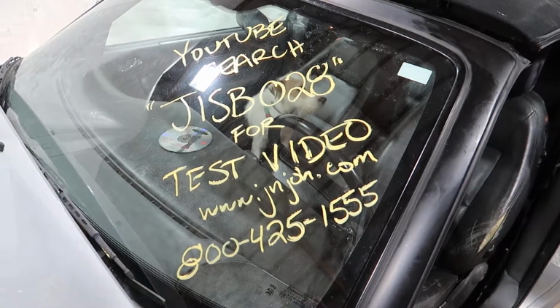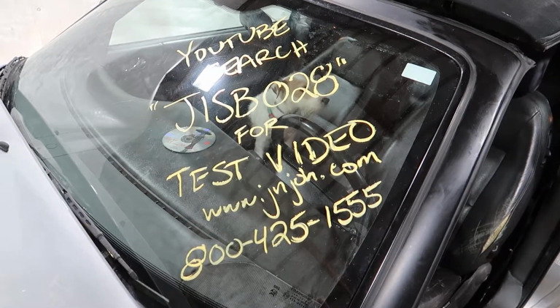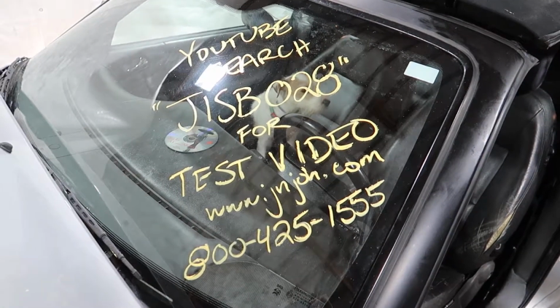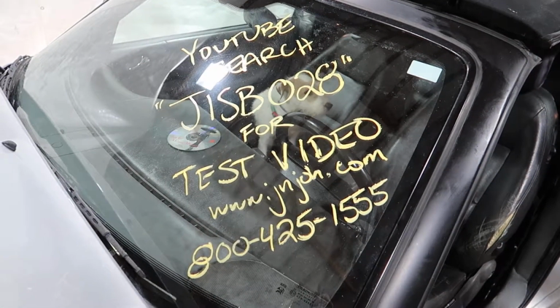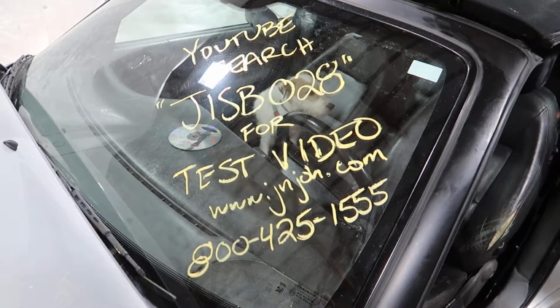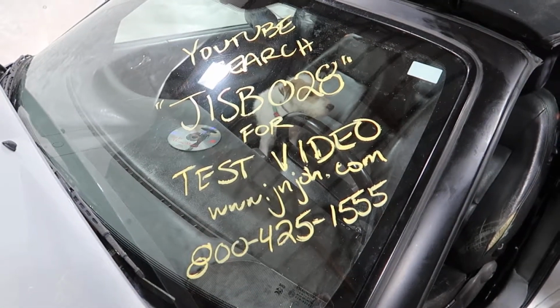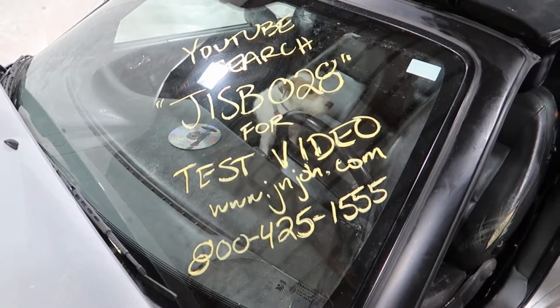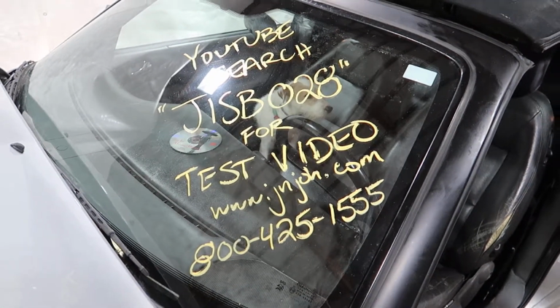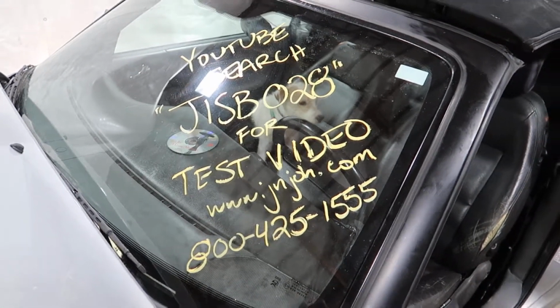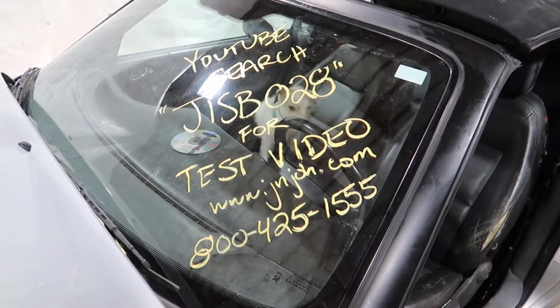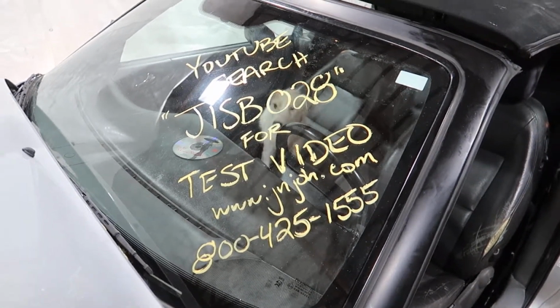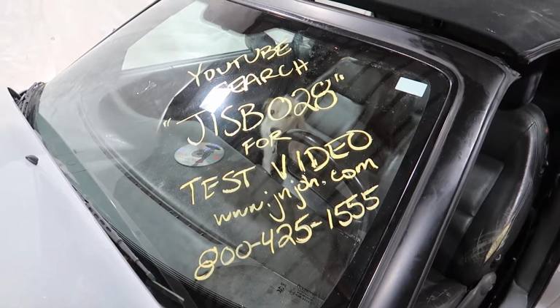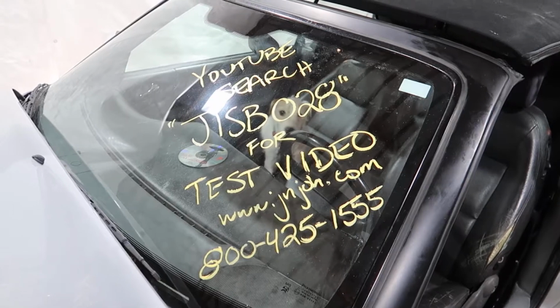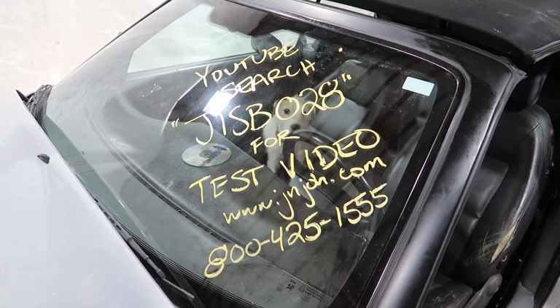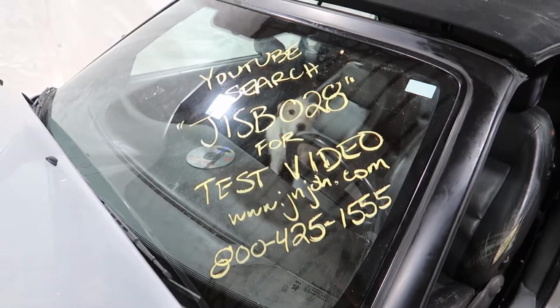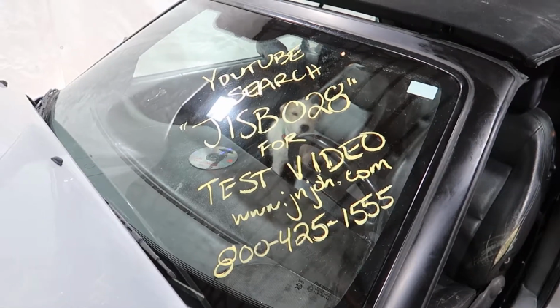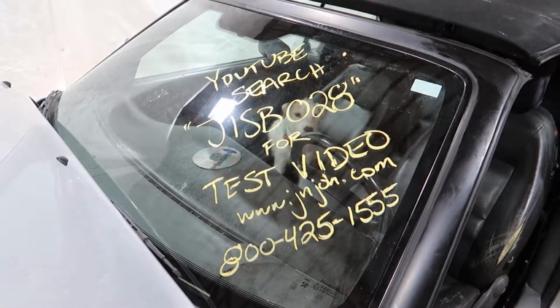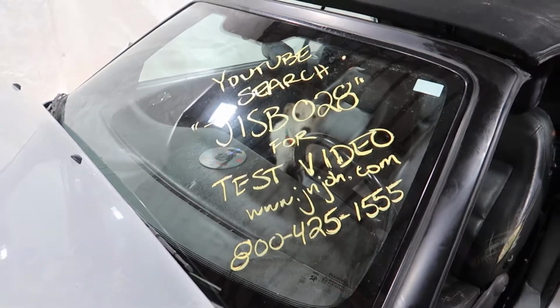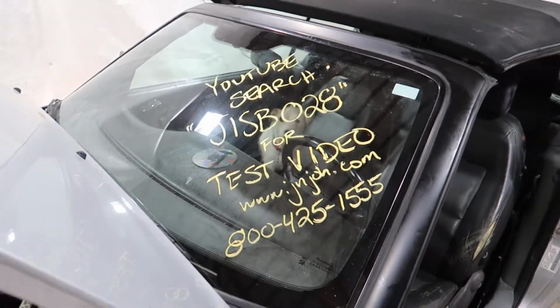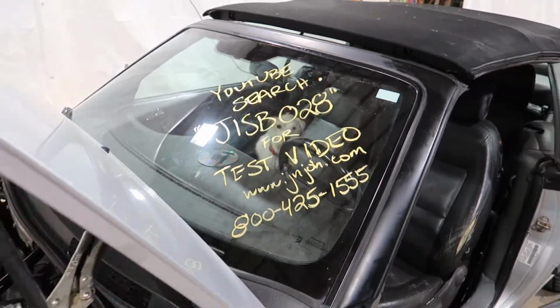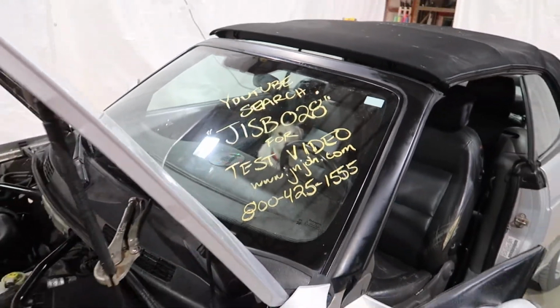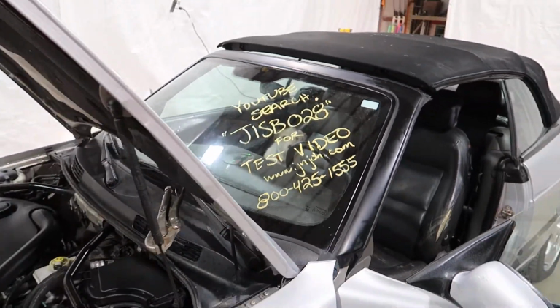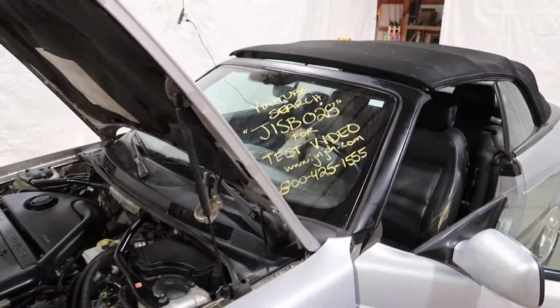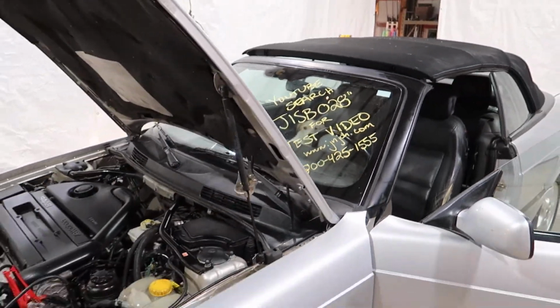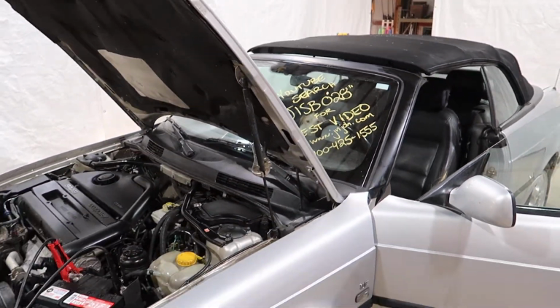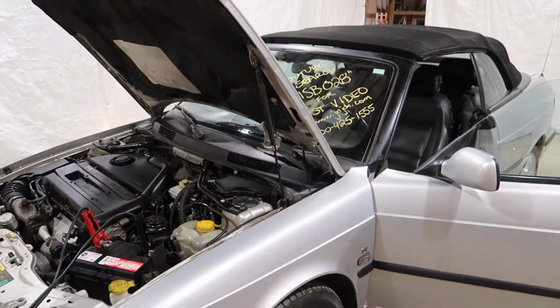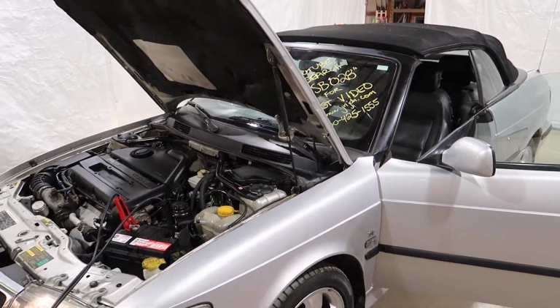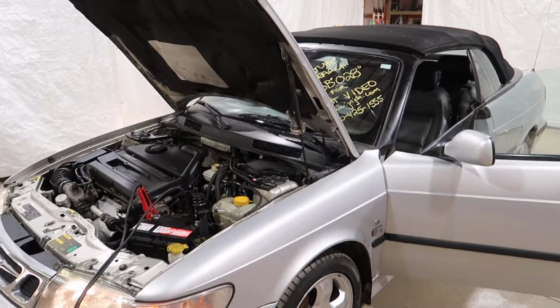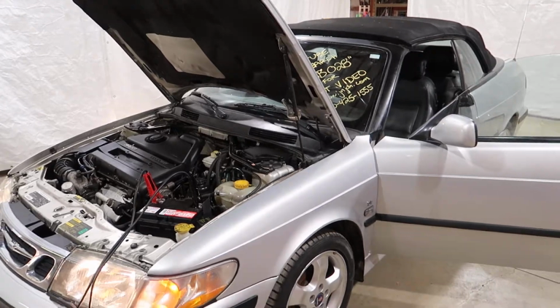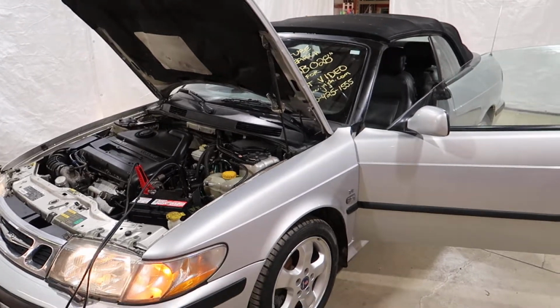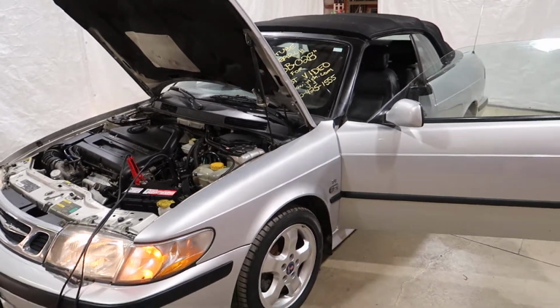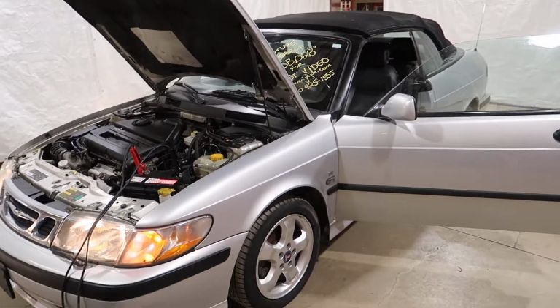Welcome to J&J Outer Wreckings test video for J1 SB028. This is a 2001 Saab 9-3 convertible with a sport package.